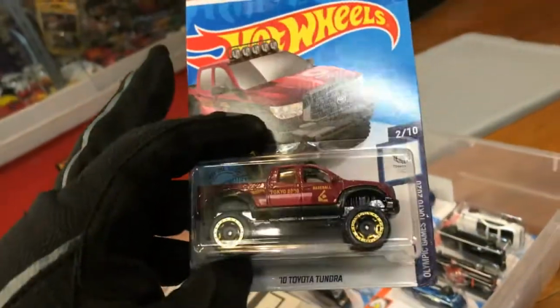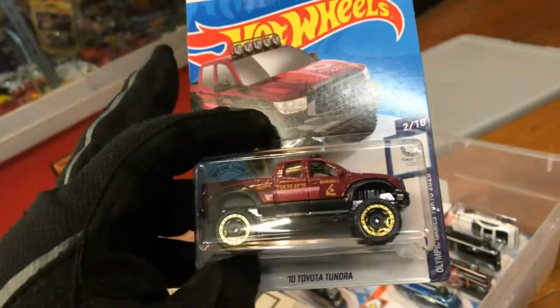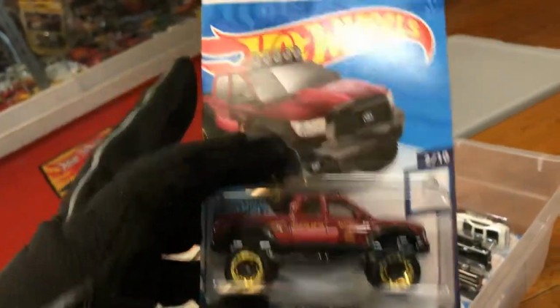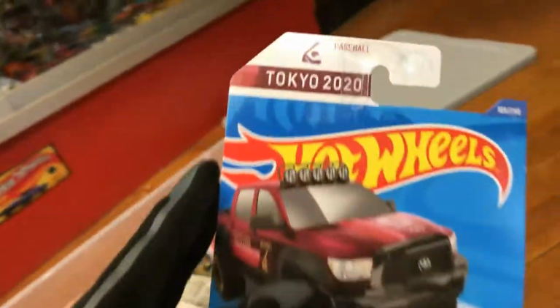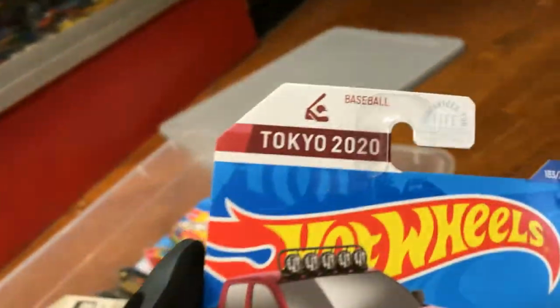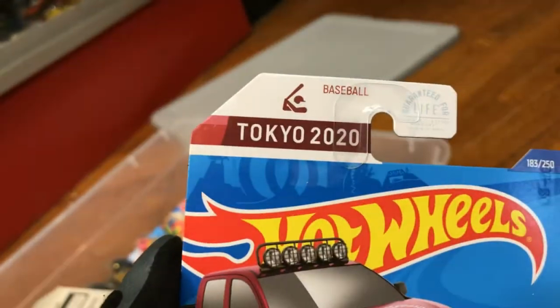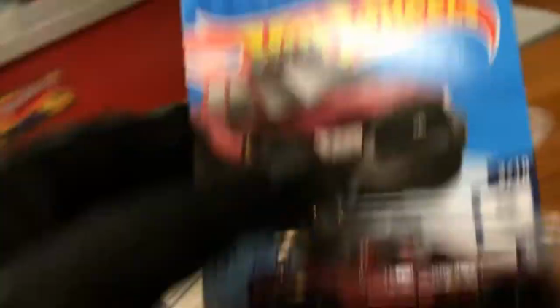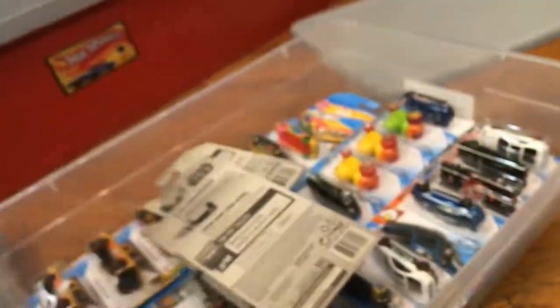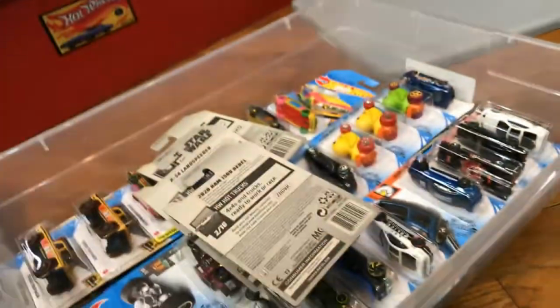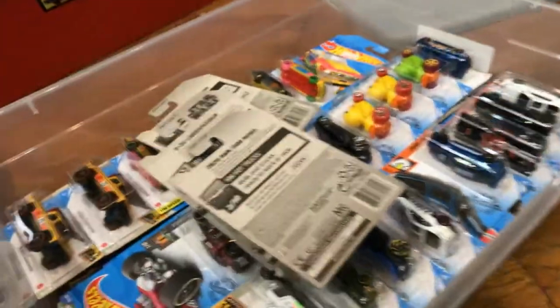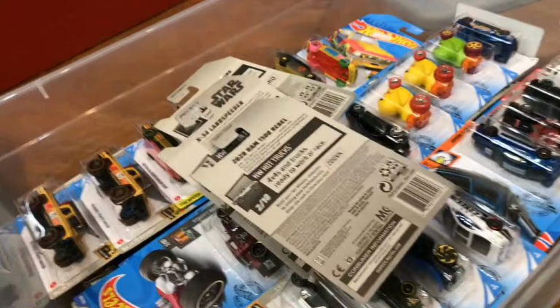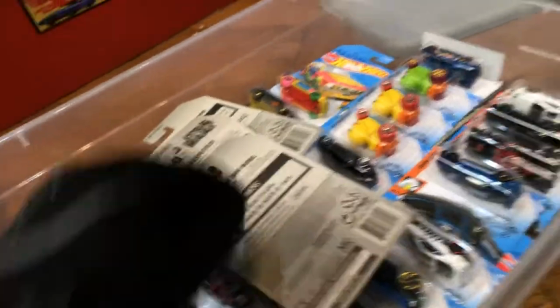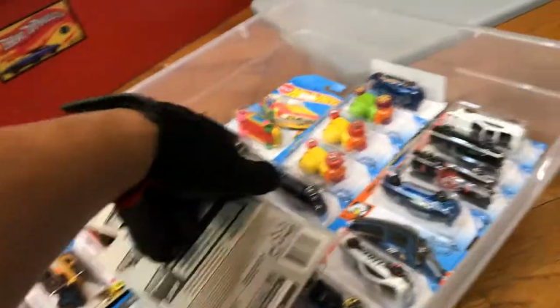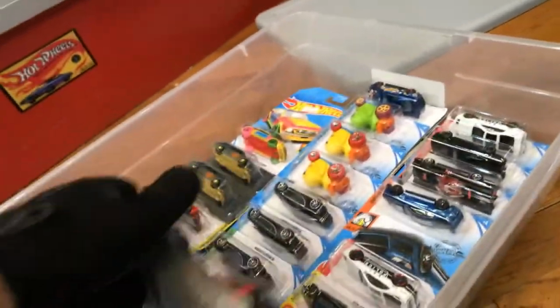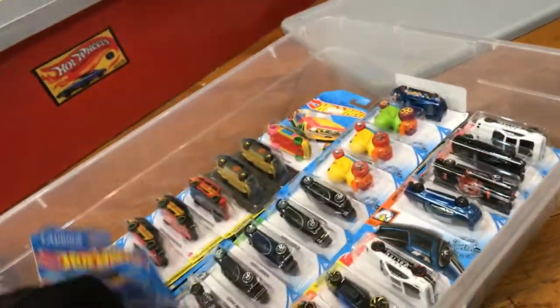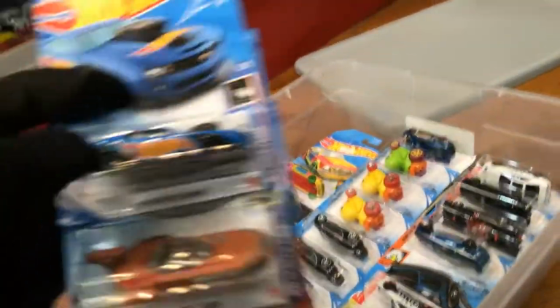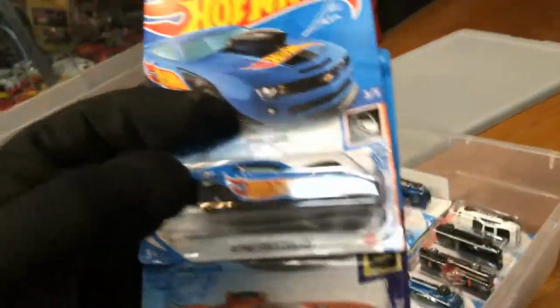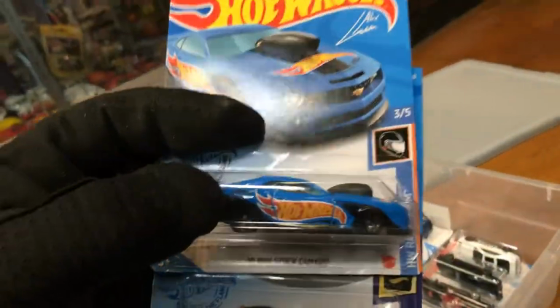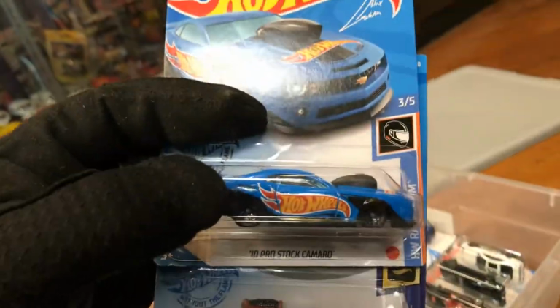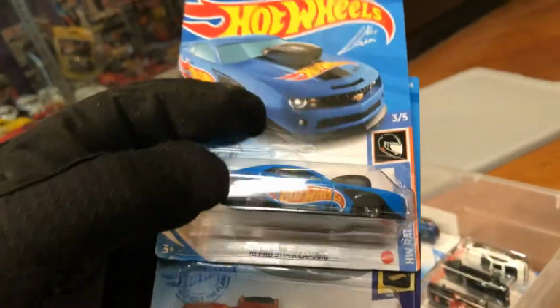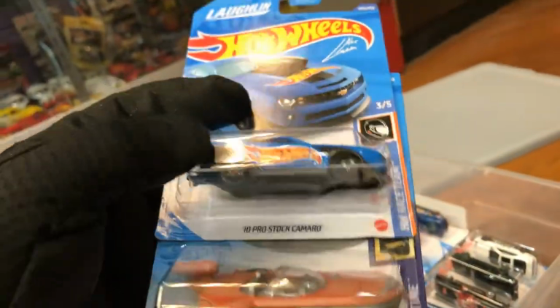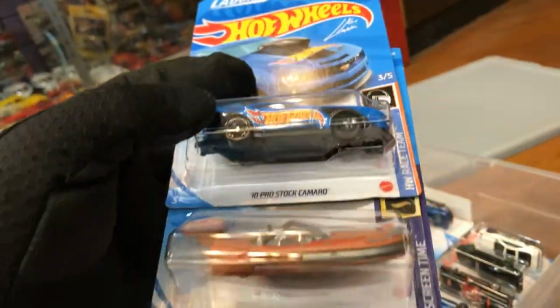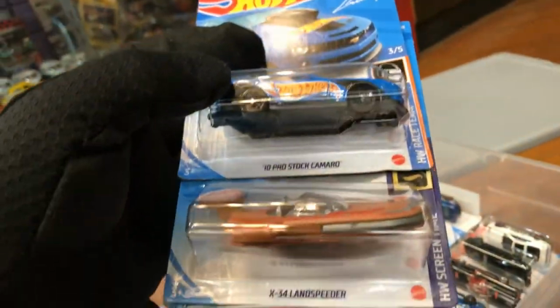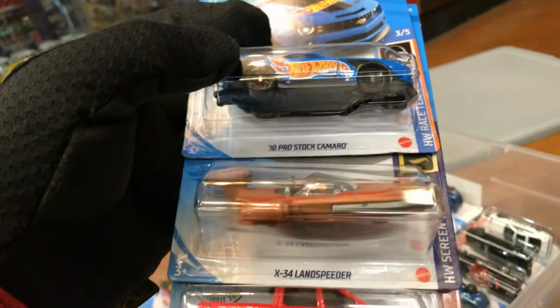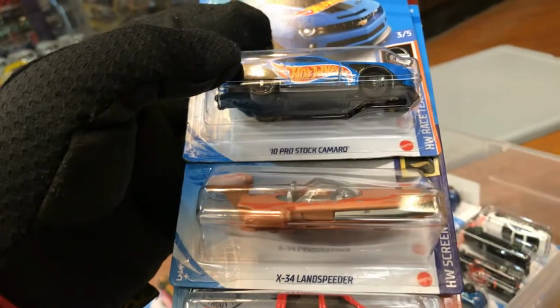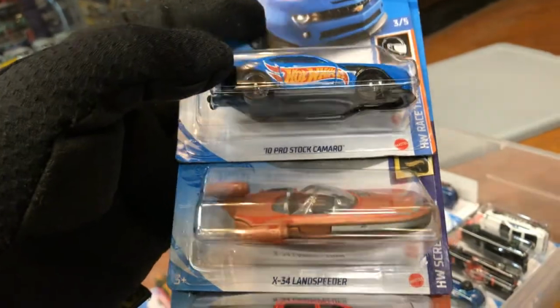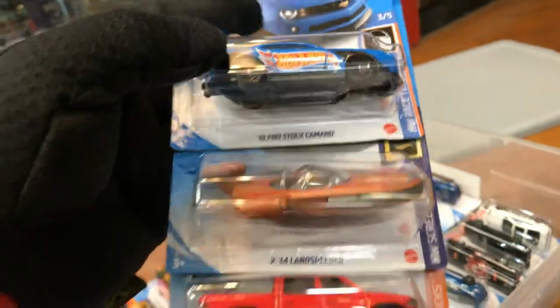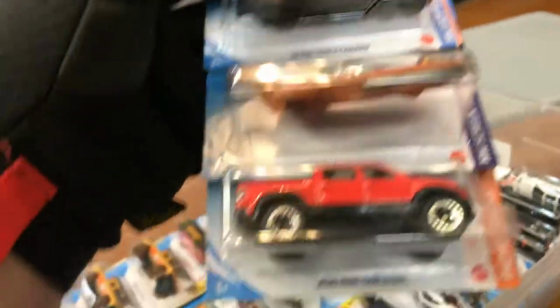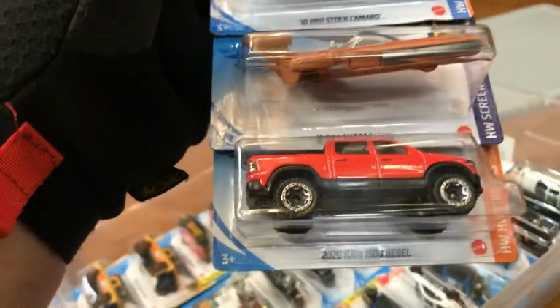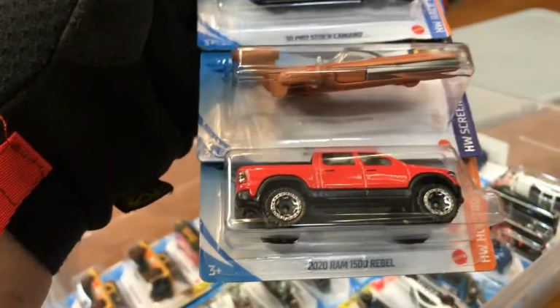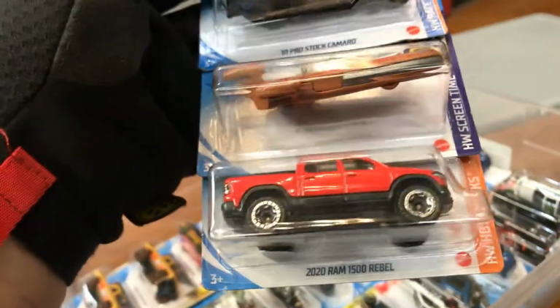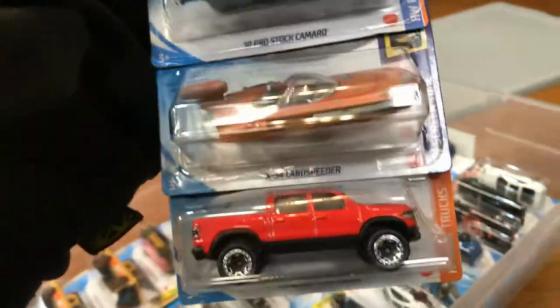And here we have Toyota Tundra for Tokyo 2020 — the Olympics that didn't happen. Here we have the Pro Stock Camaro, X-34 Land Speeder, and the Ram 1500 Rebel.